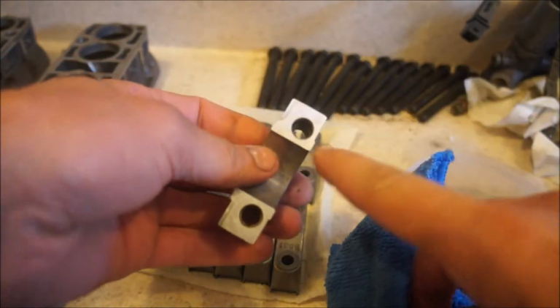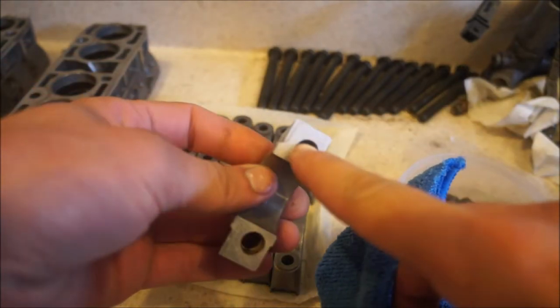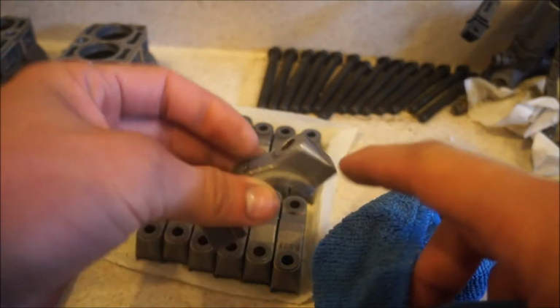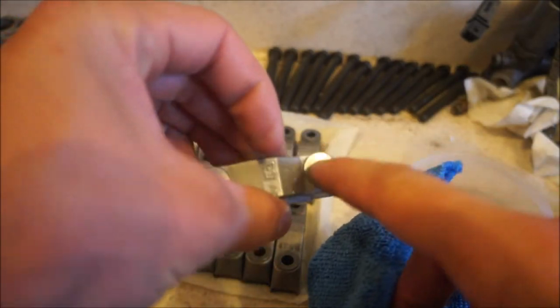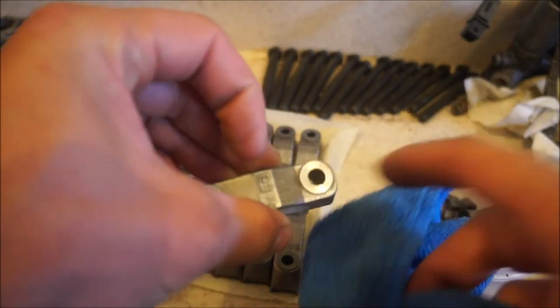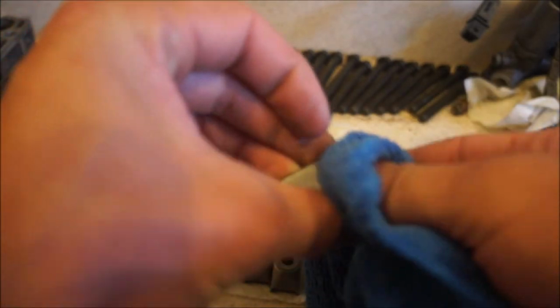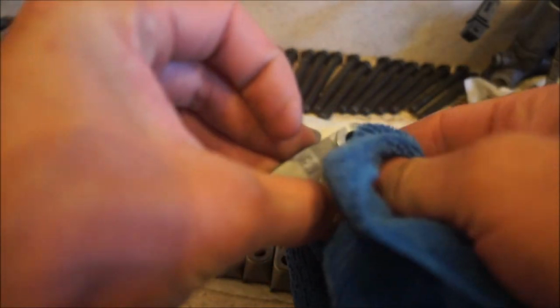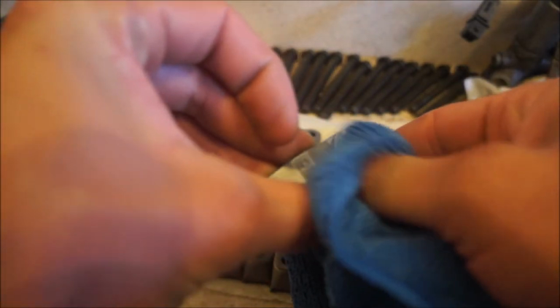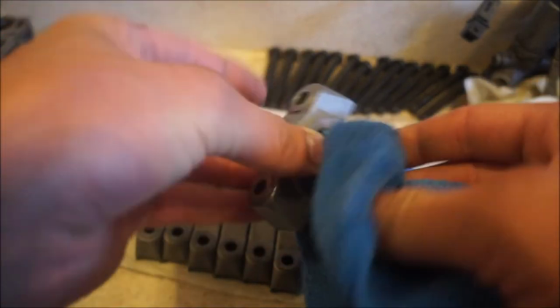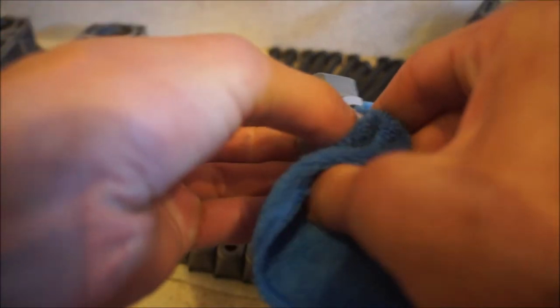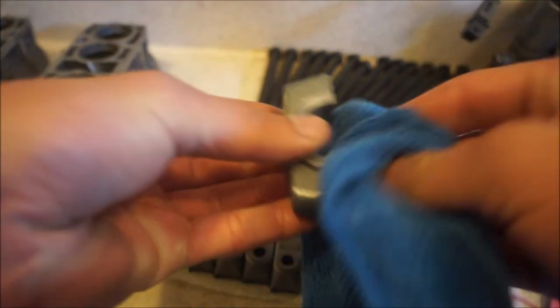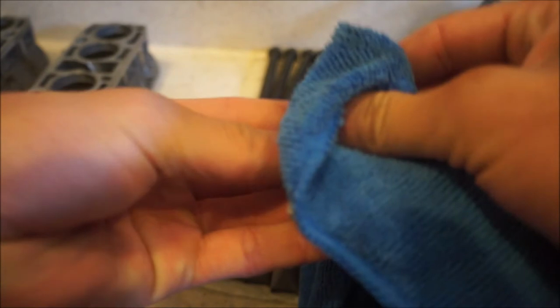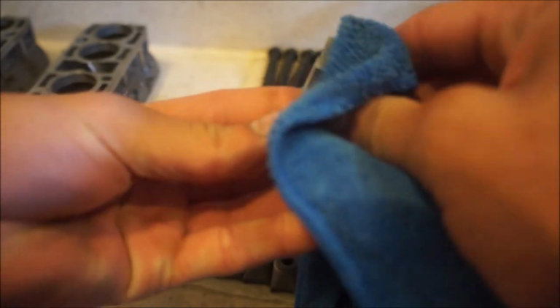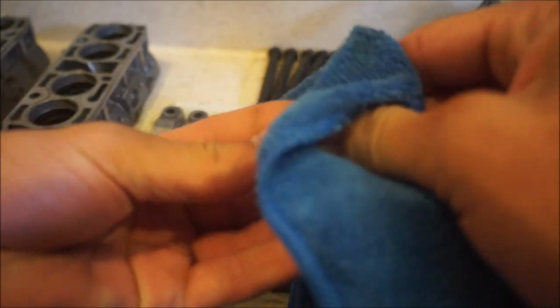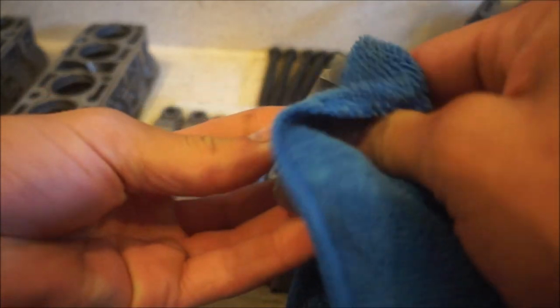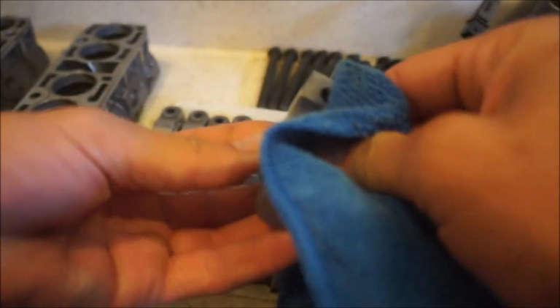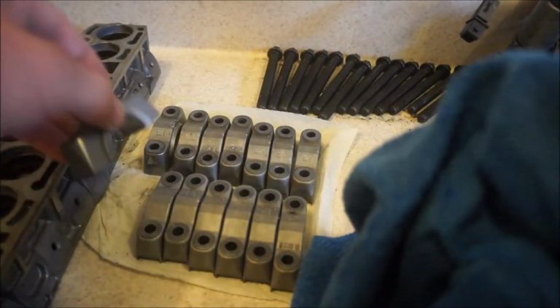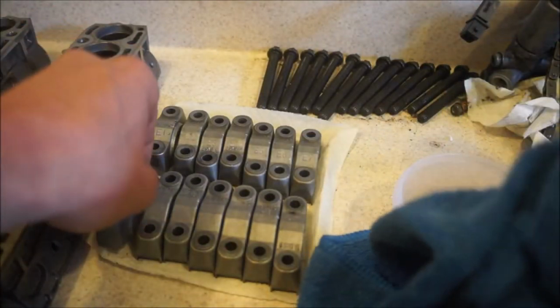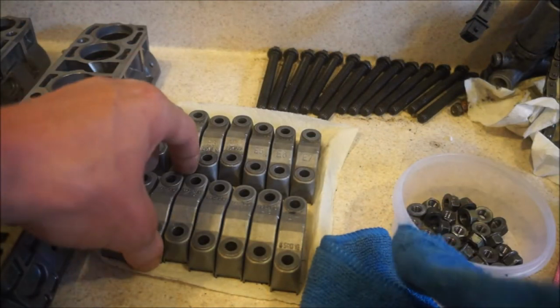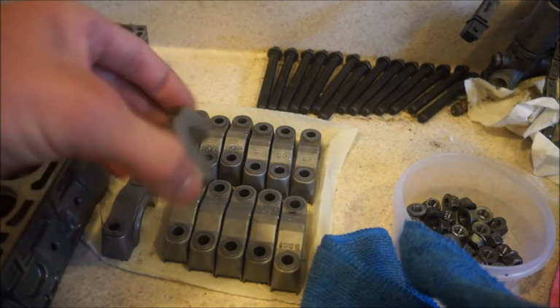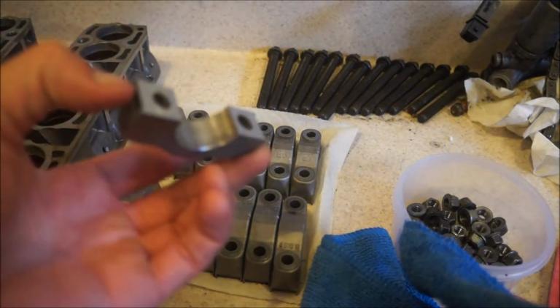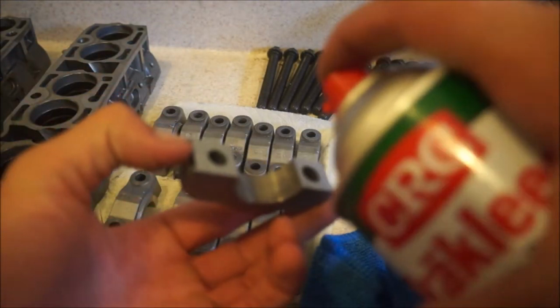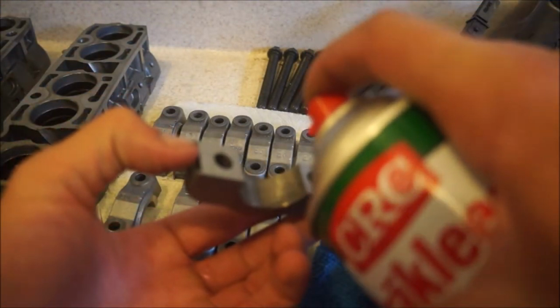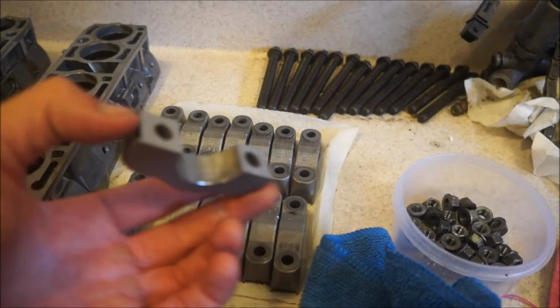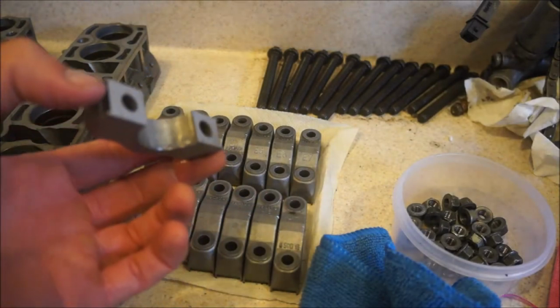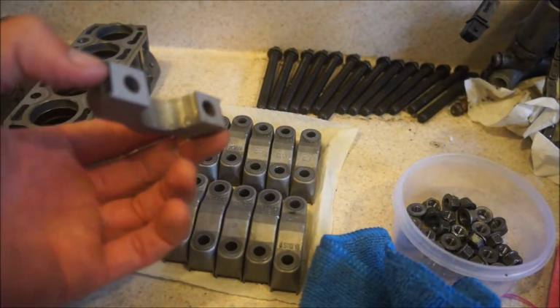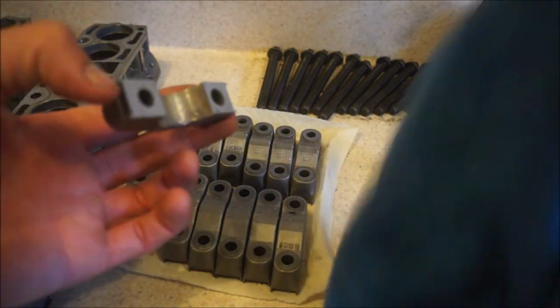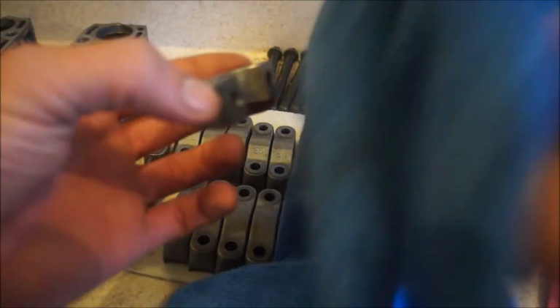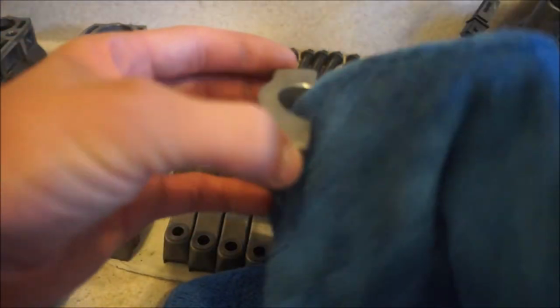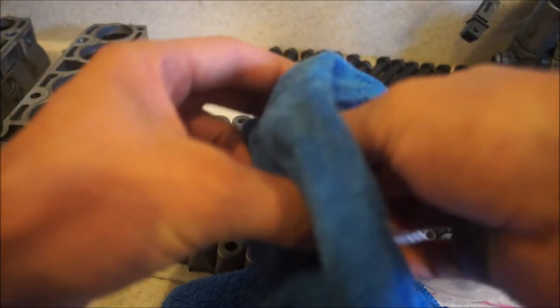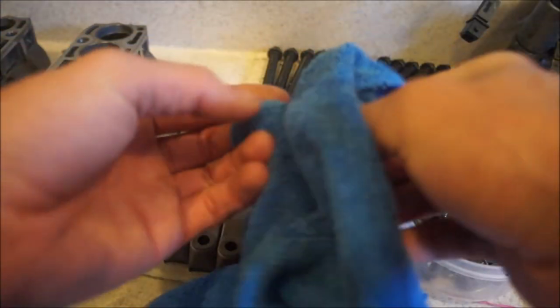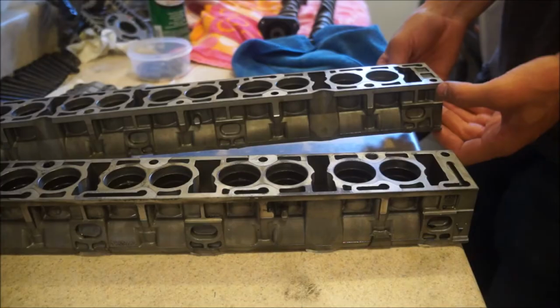On to the bearing caps — spray some brake clean on there and scrub these guys nice. Make sure there's no dust or dirt inside the holes where the studs go to hold the cam into place. You really just don't want any dirt on these.